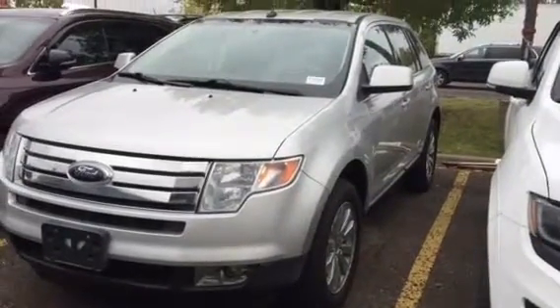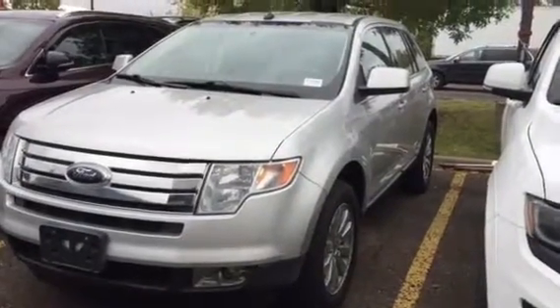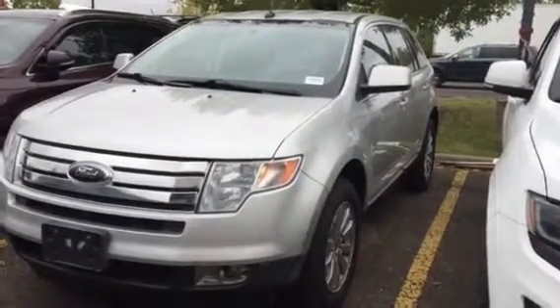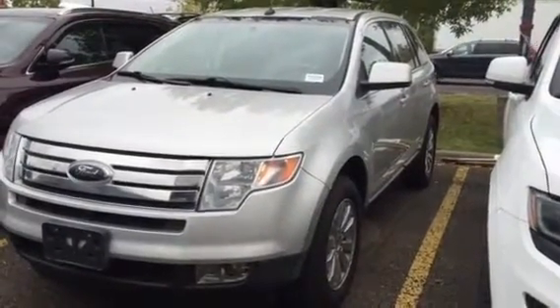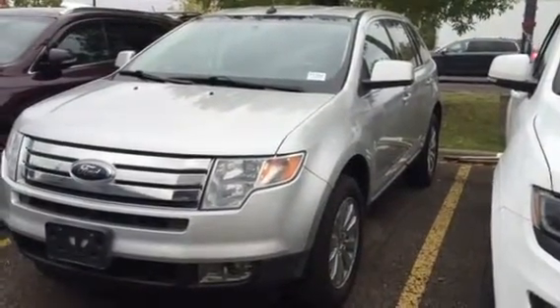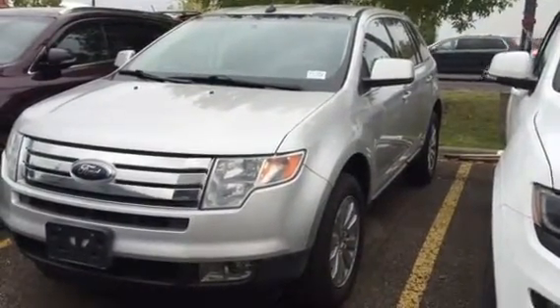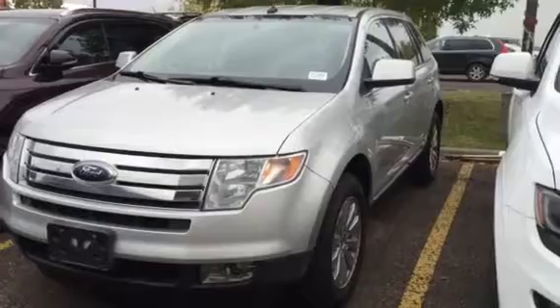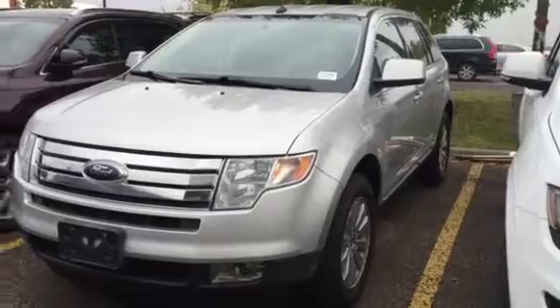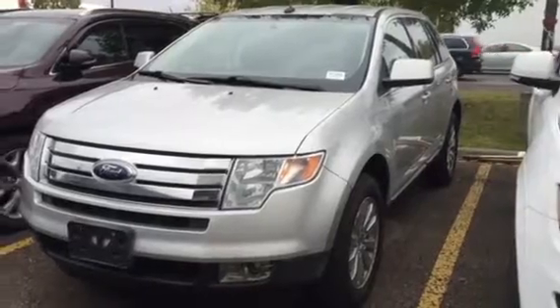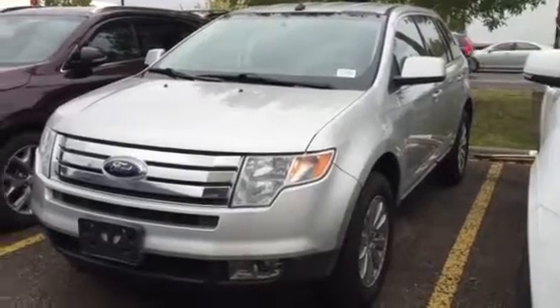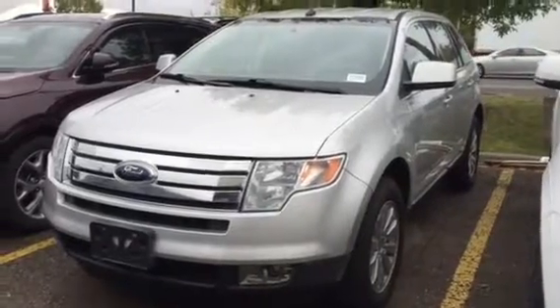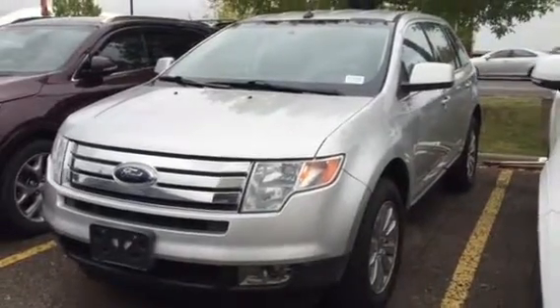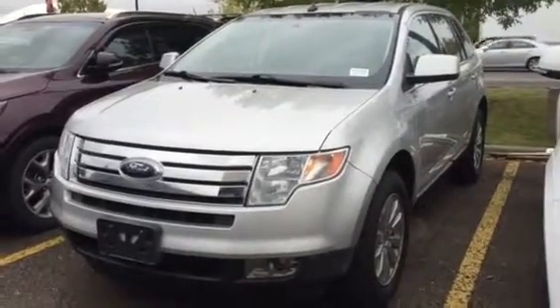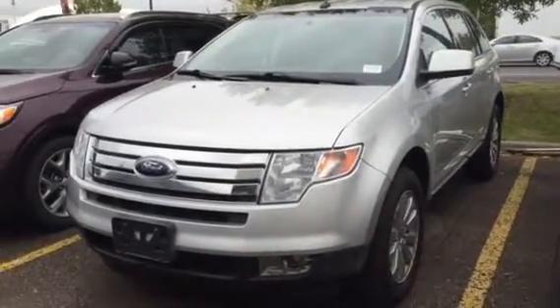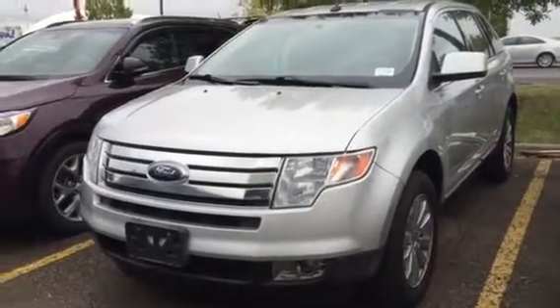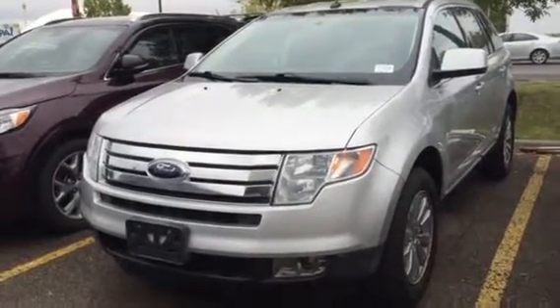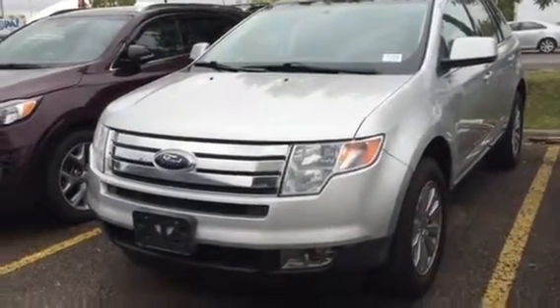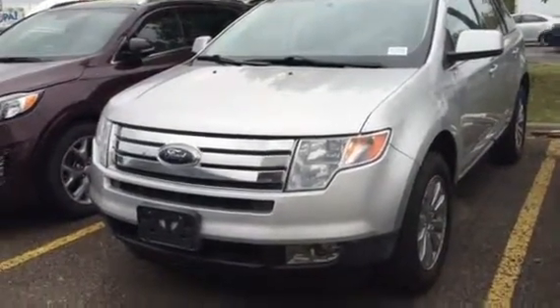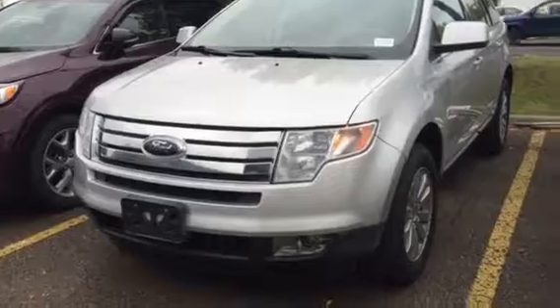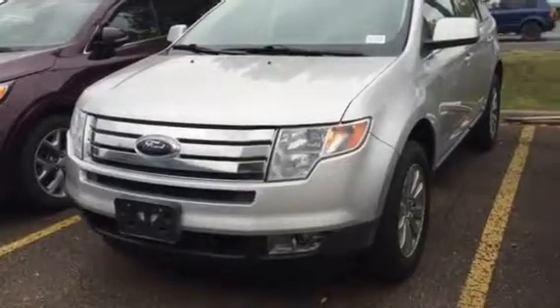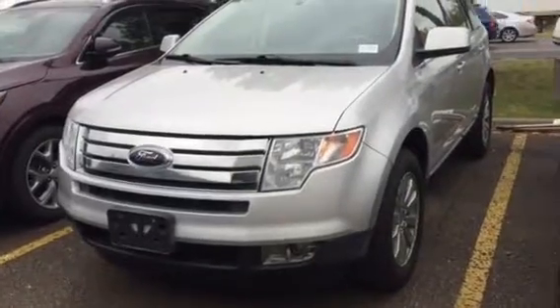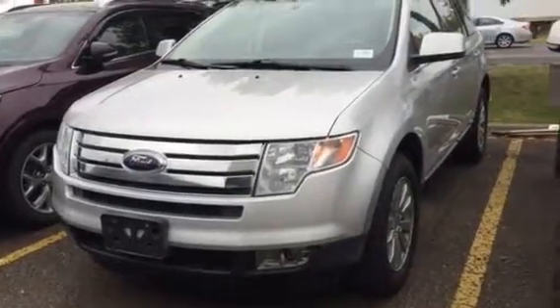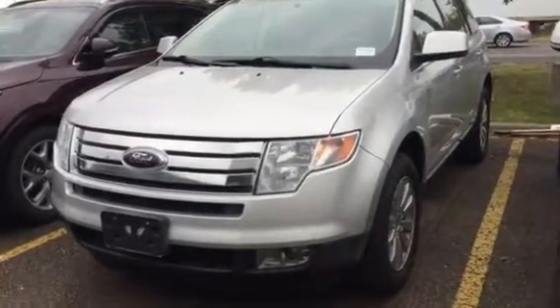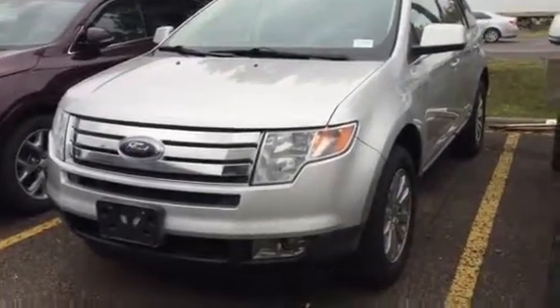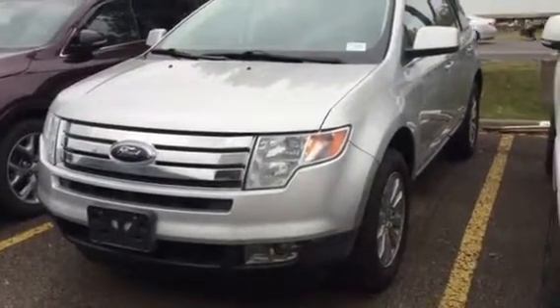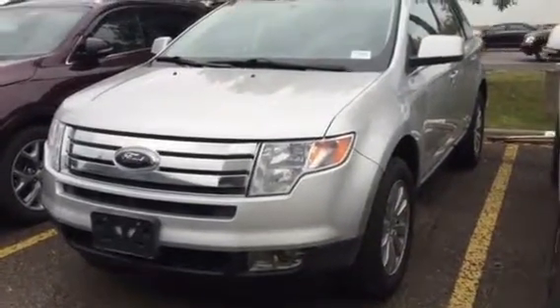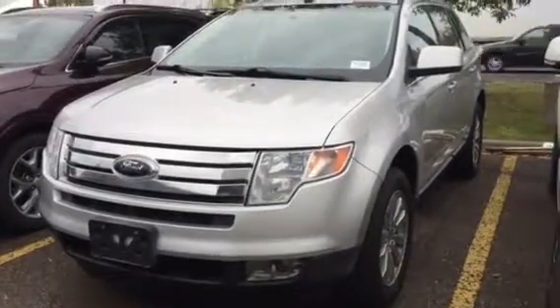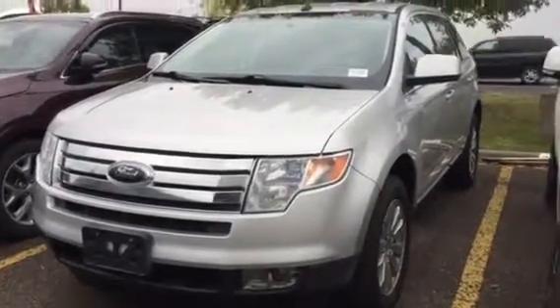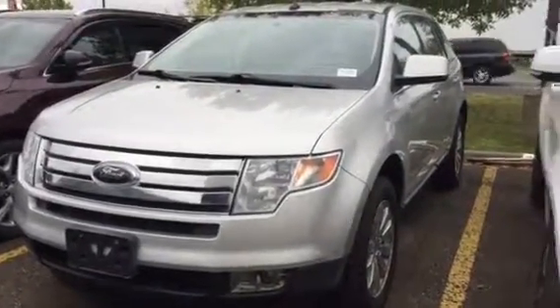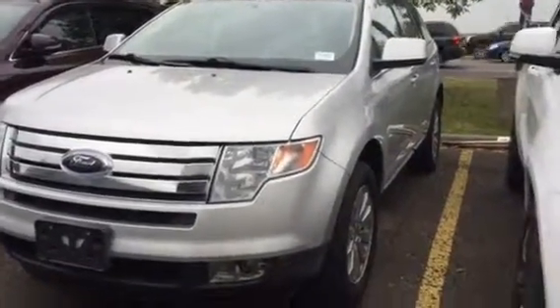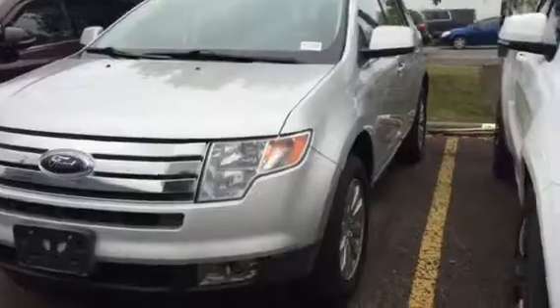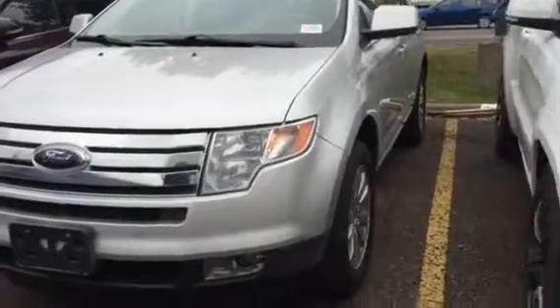Hey Clayton, this is Sharice here from GoKia. I just wanted to do a walk-around video of the 2009 Edge Limited. I'll just walk through the vehicle with you and show you a little walk around. If you want any close-up pictures or anything, feel free to ask. That's no problem.